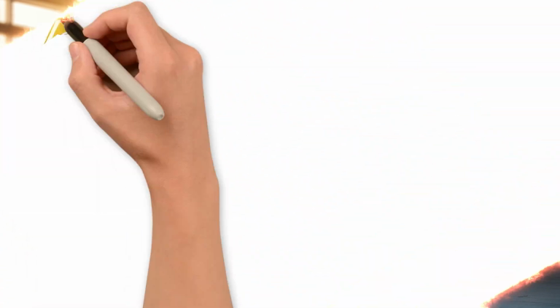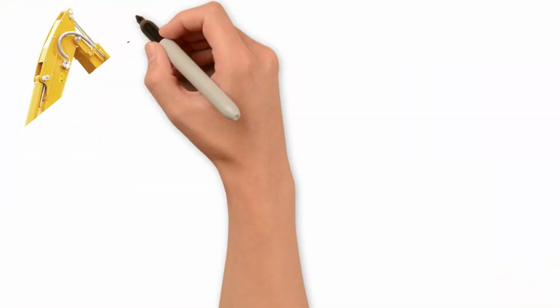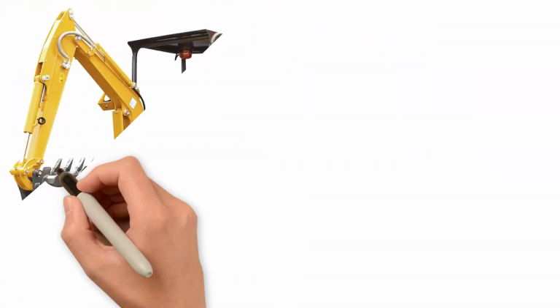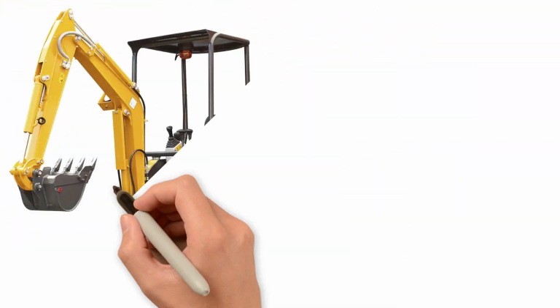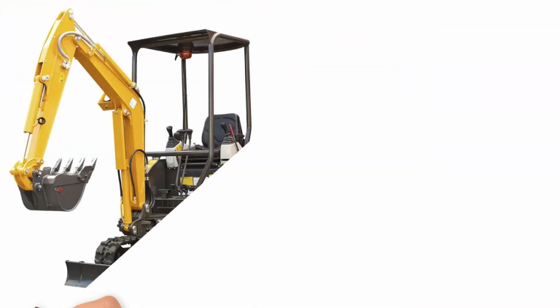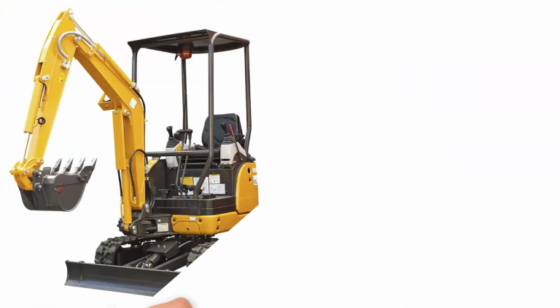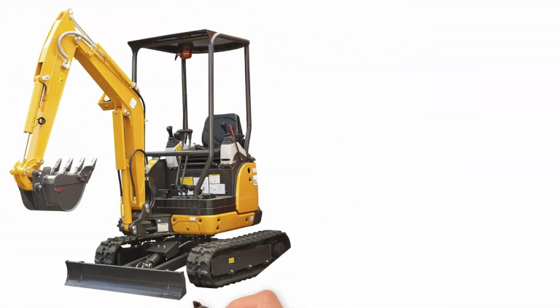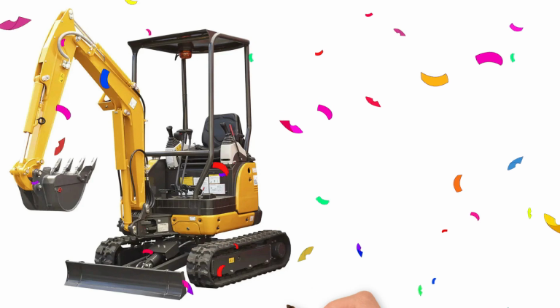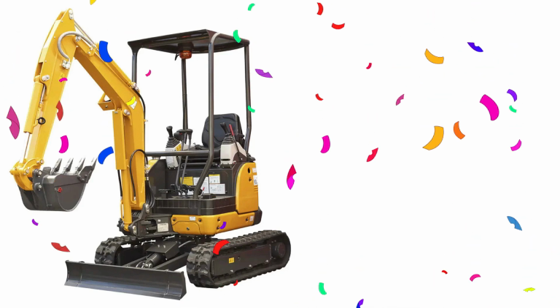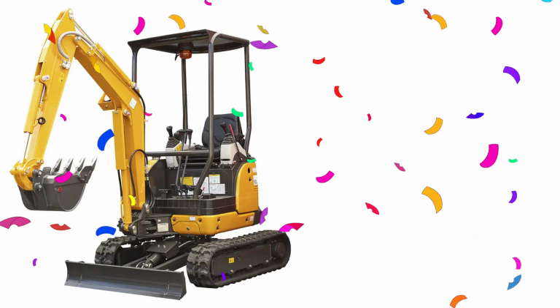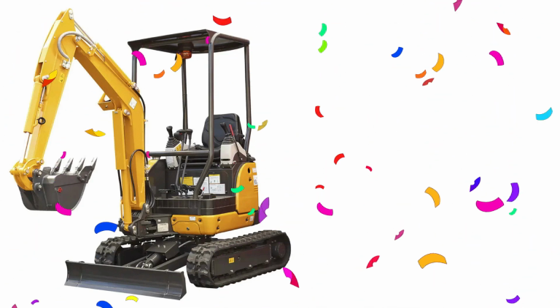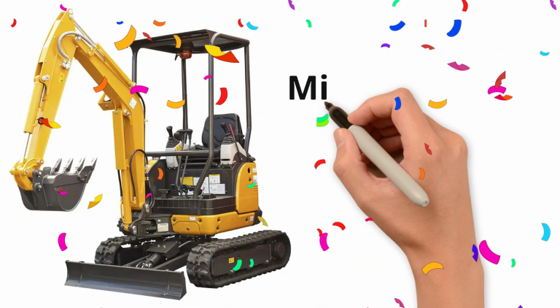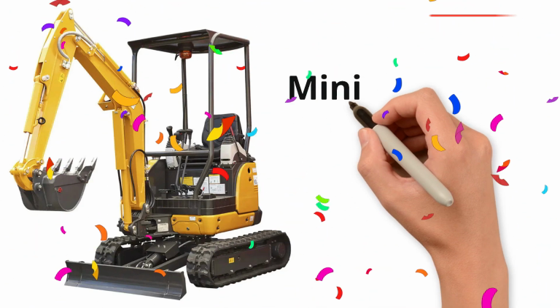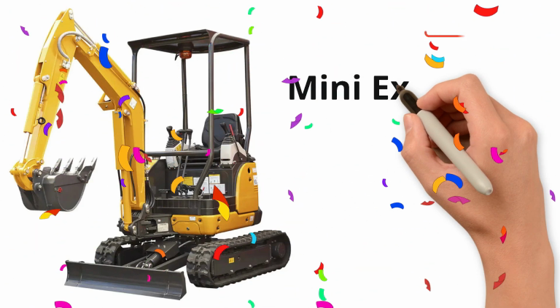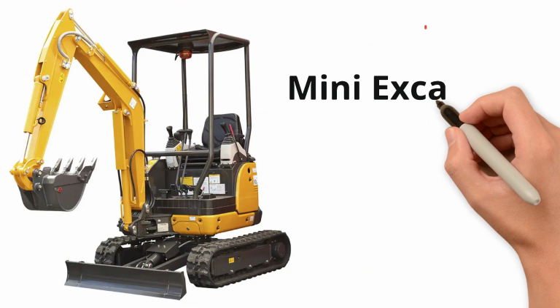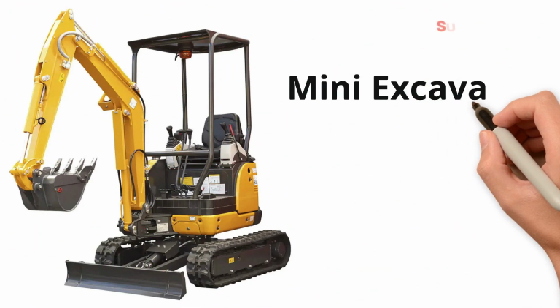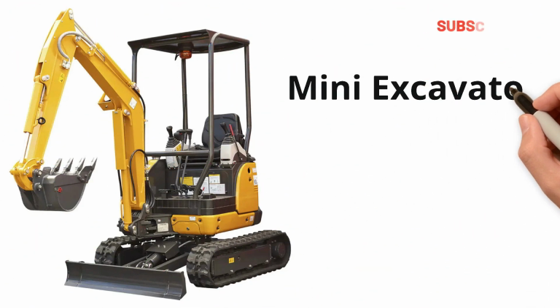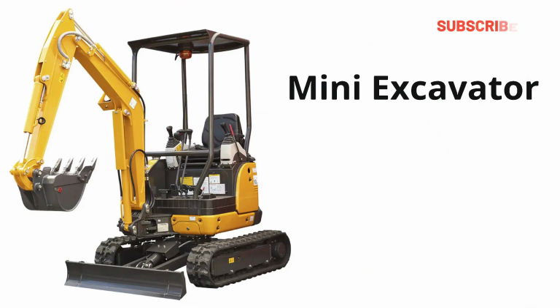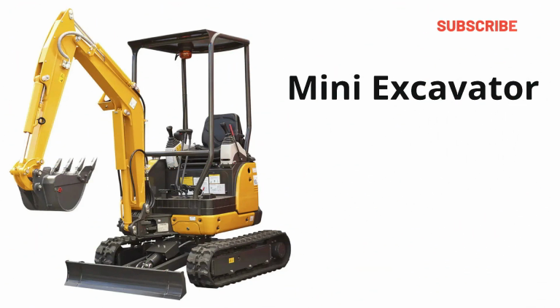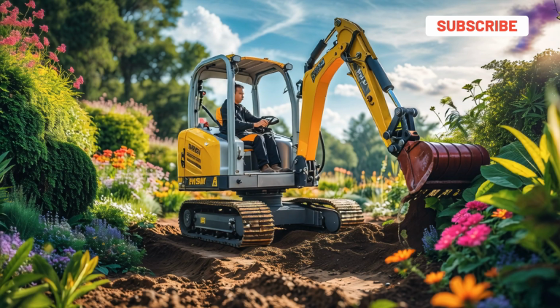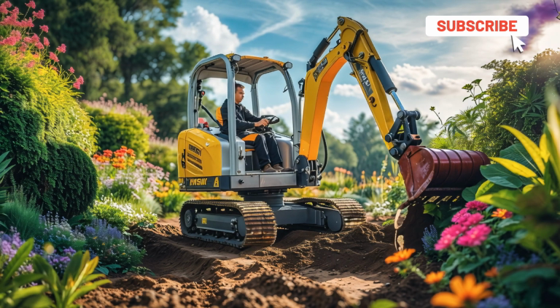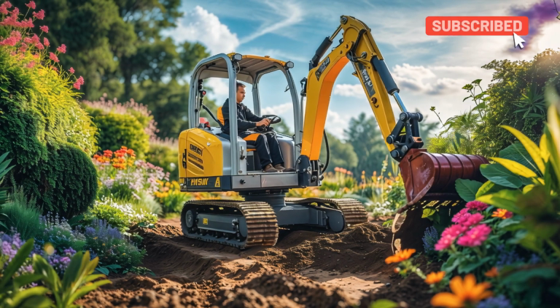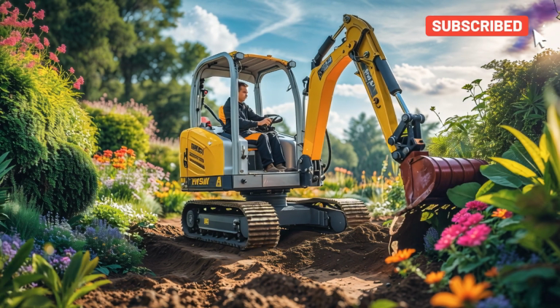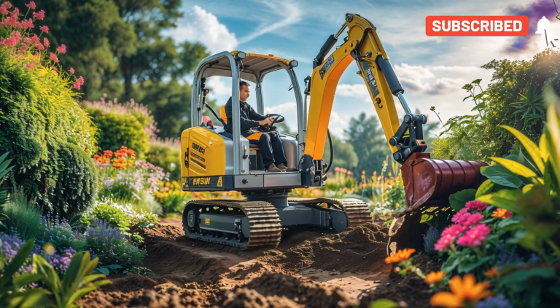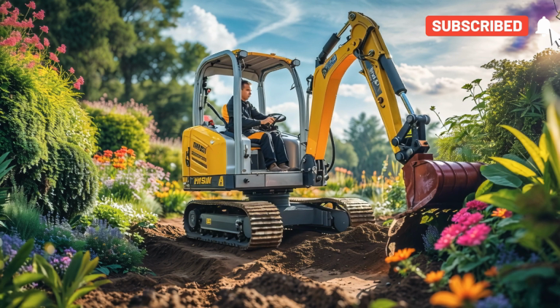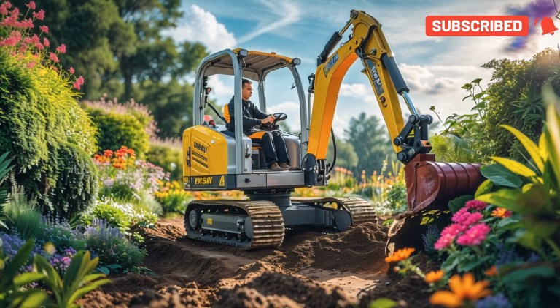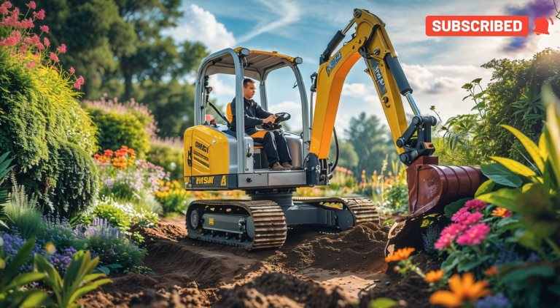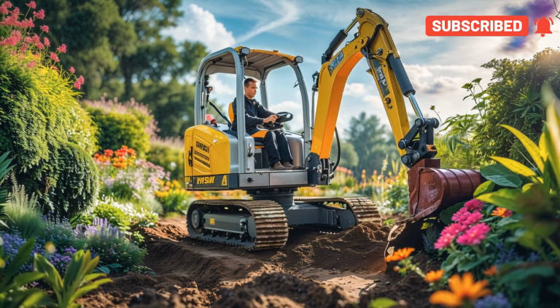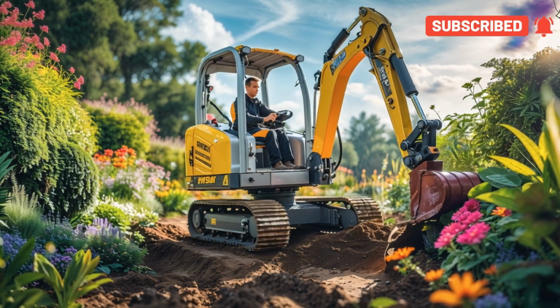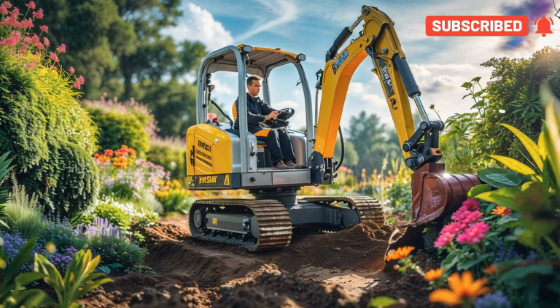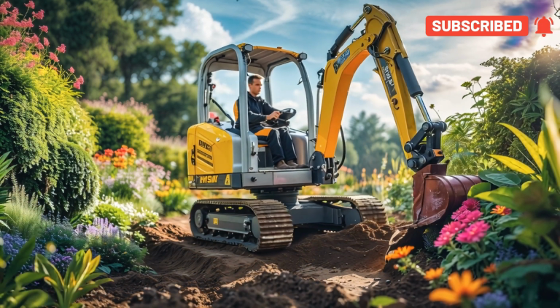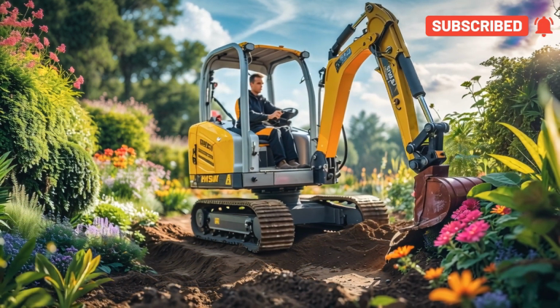Mini excavator! Yay! Mini excavator digs in smaller areas where big excavators cannot fit.